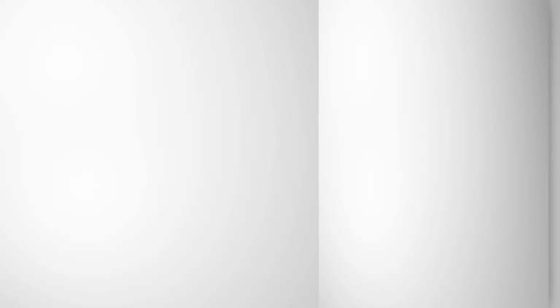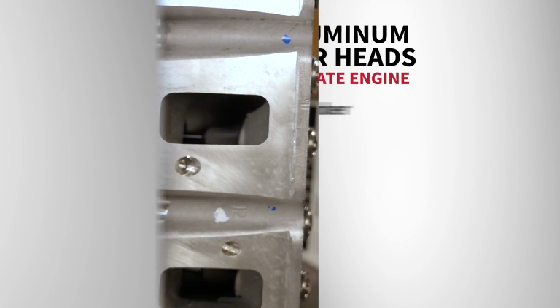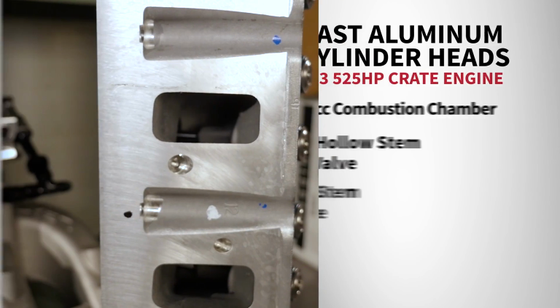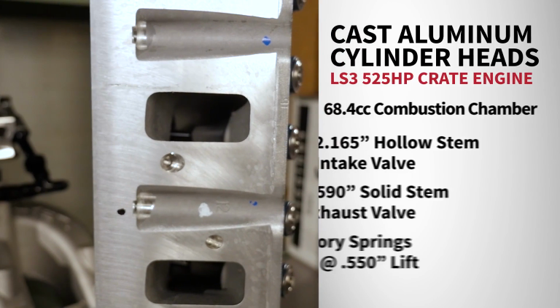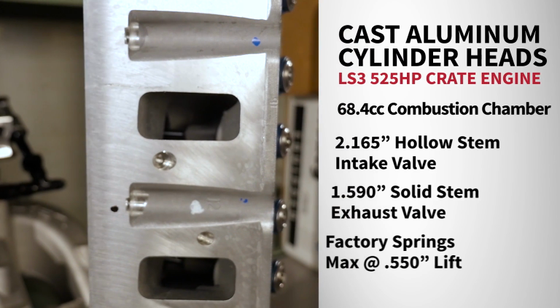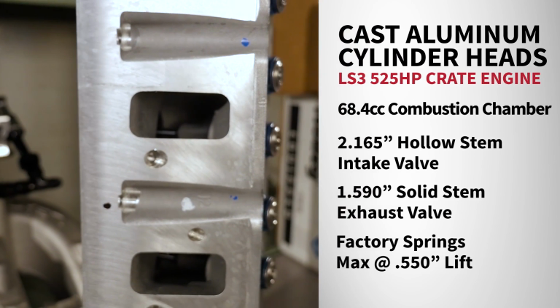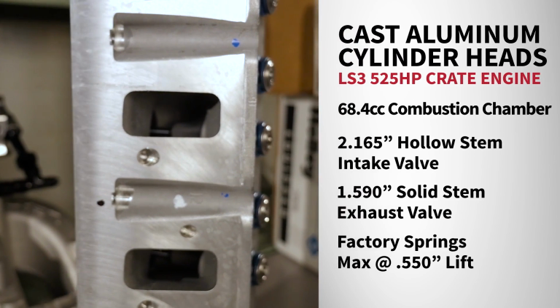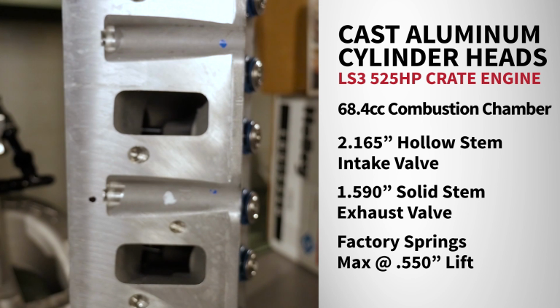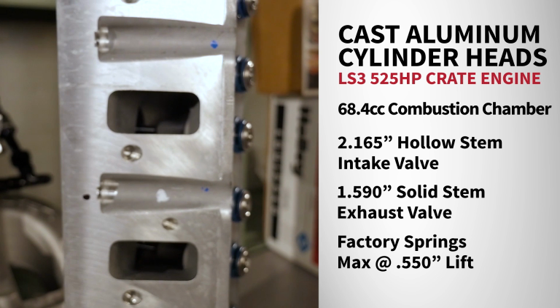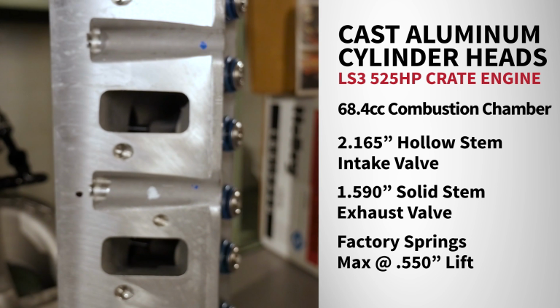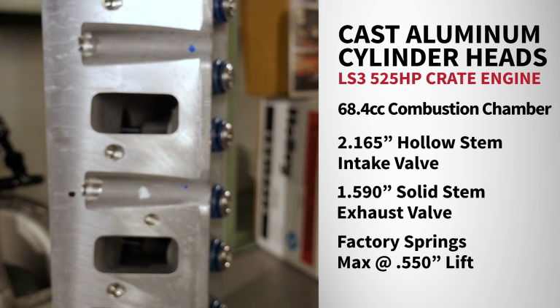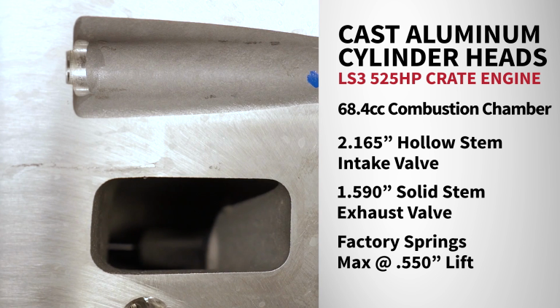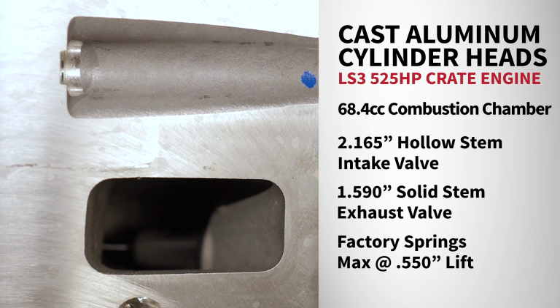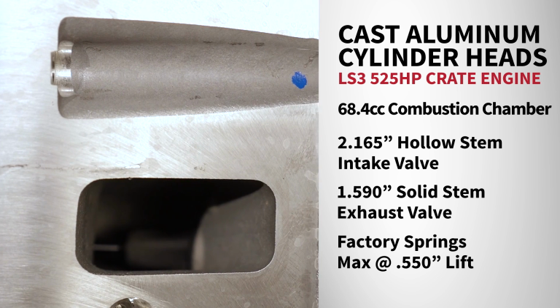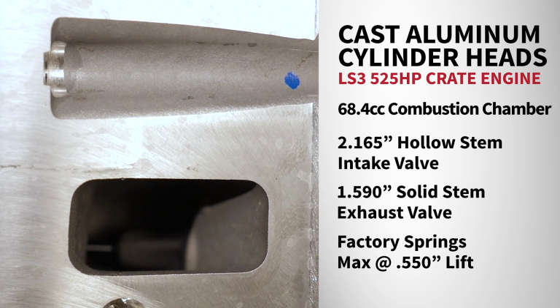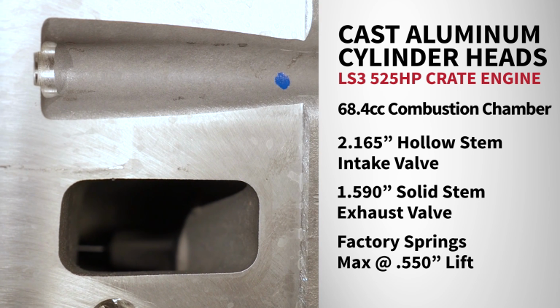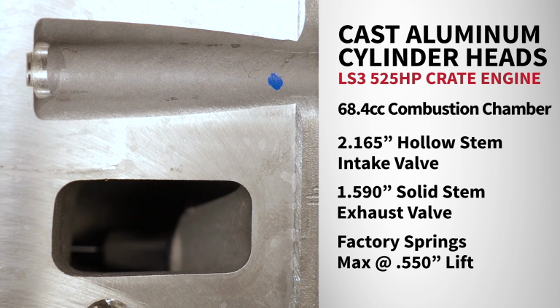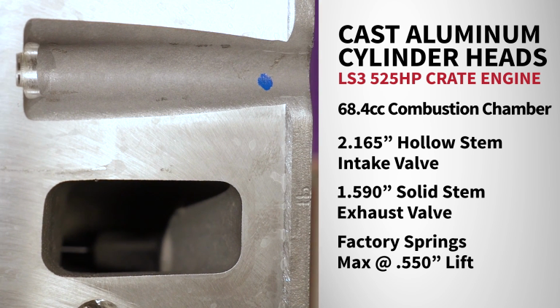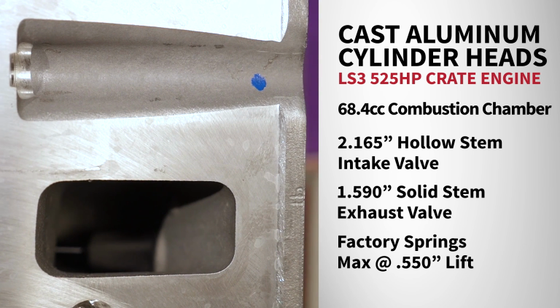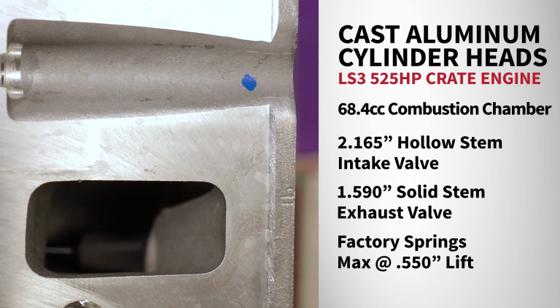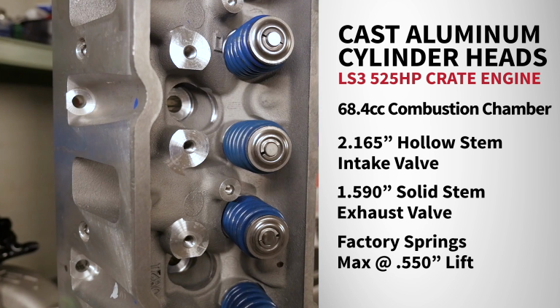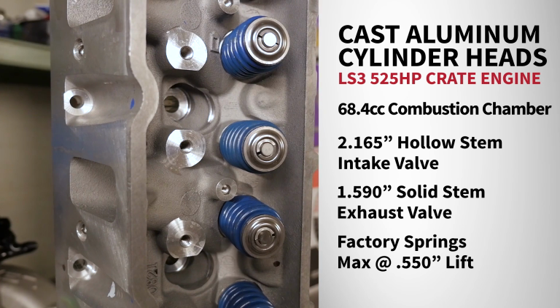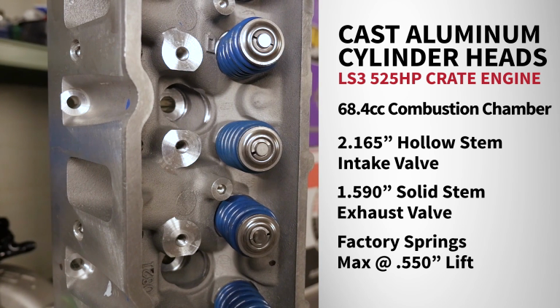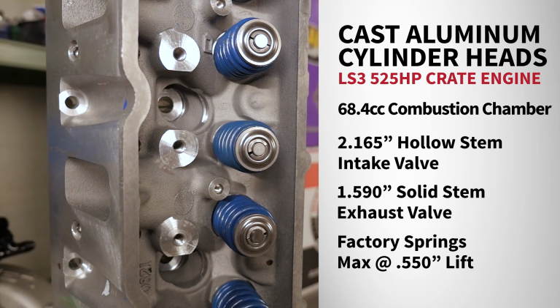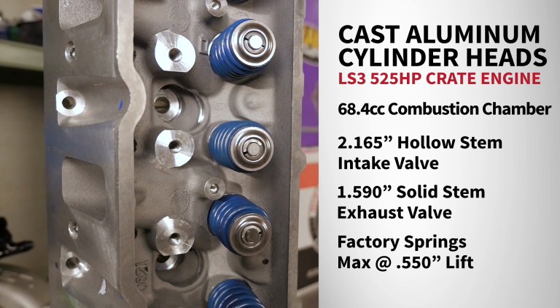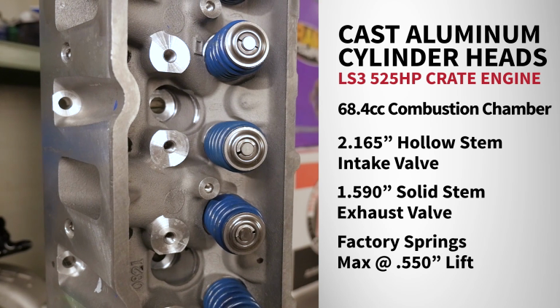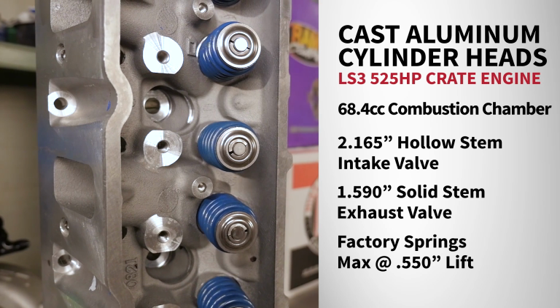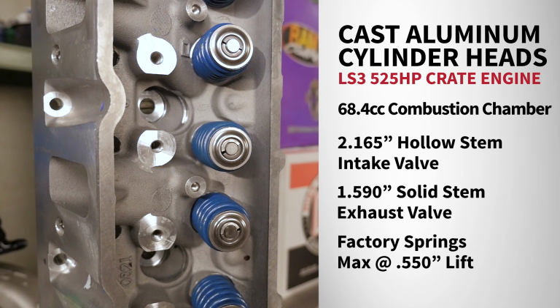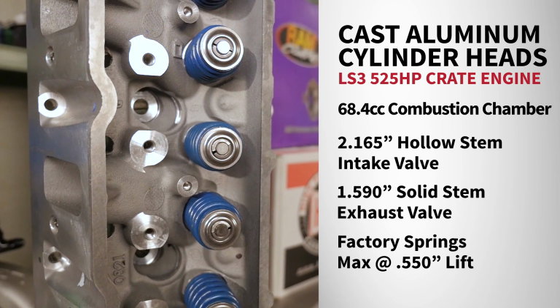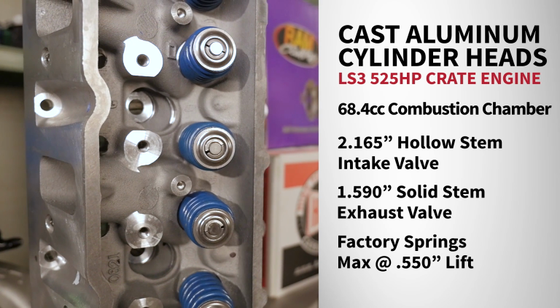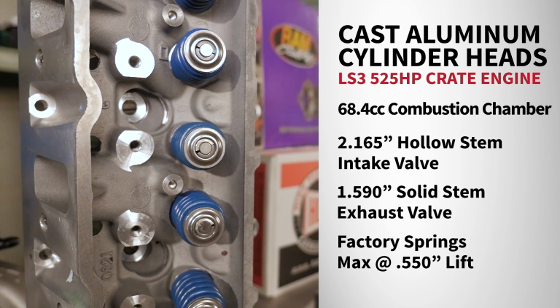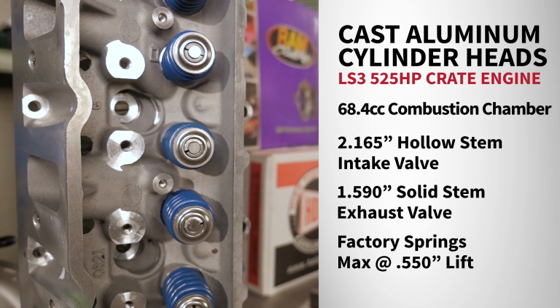The LS3 is topped off with cast aluminum cylinder heads. They feature a 68cc combustion chamber with two 165cc intake and 1.590 exhaust valves.